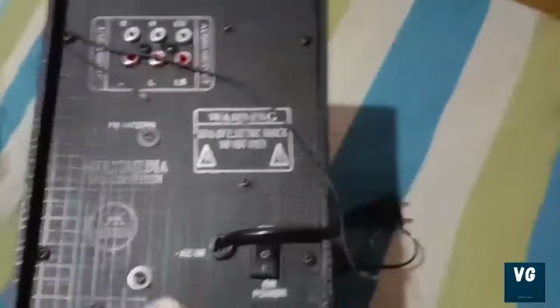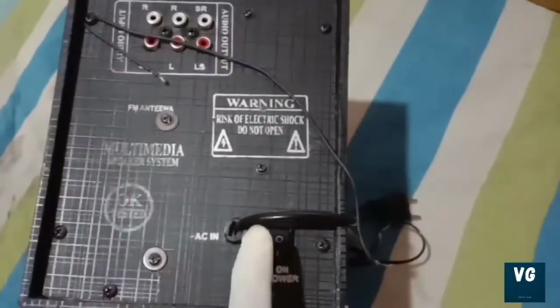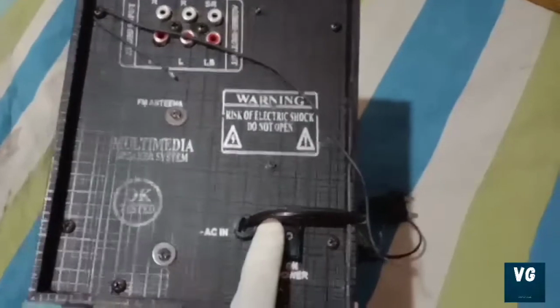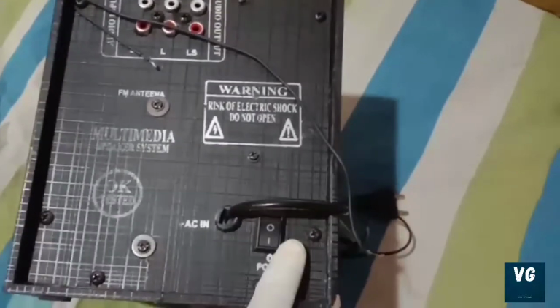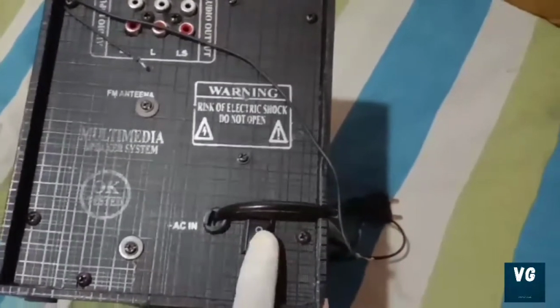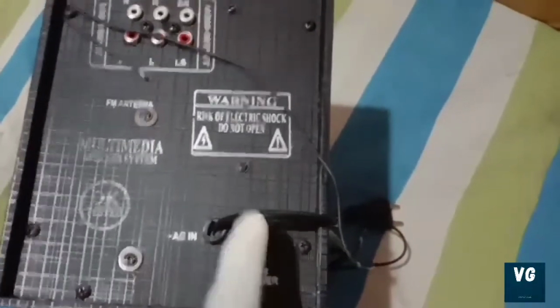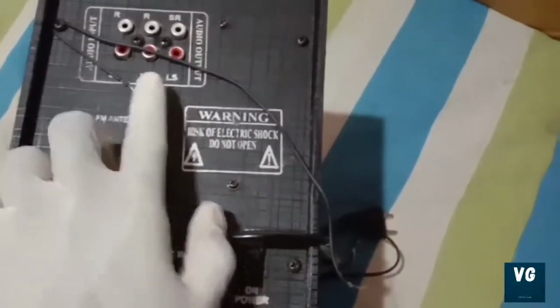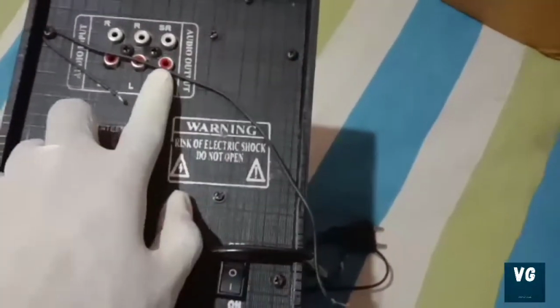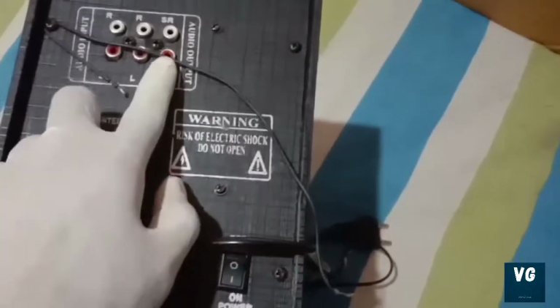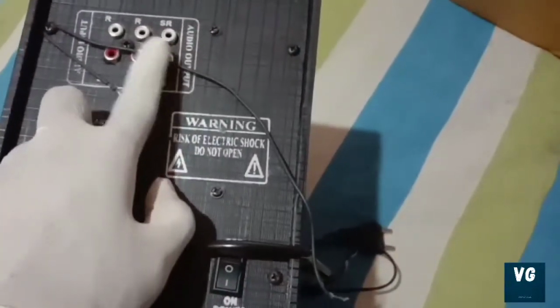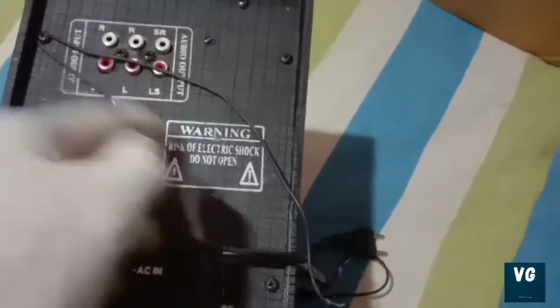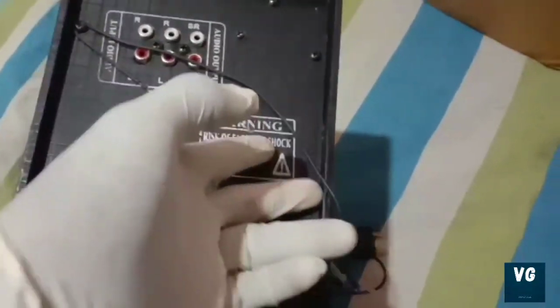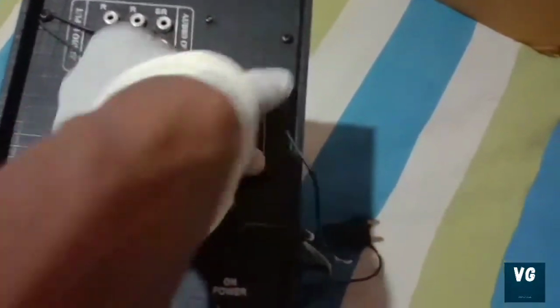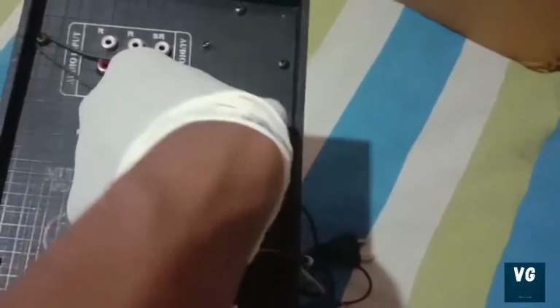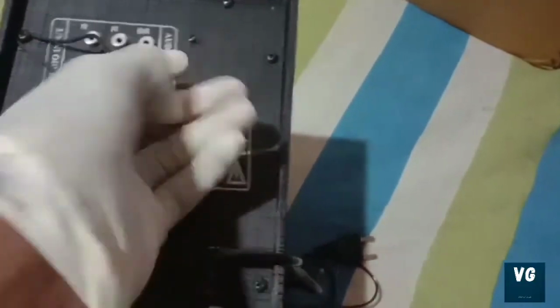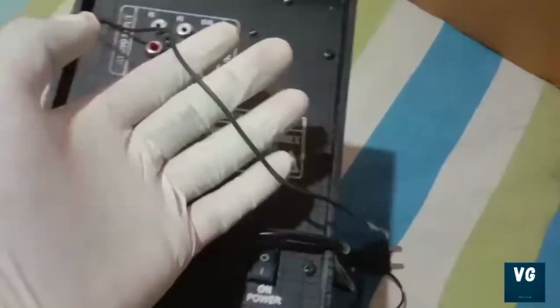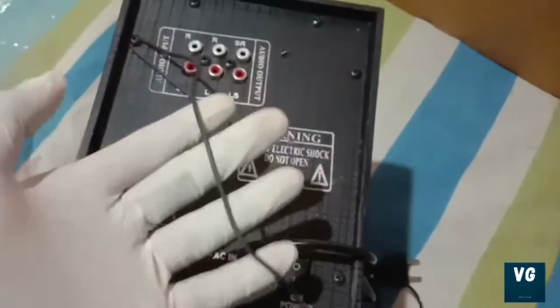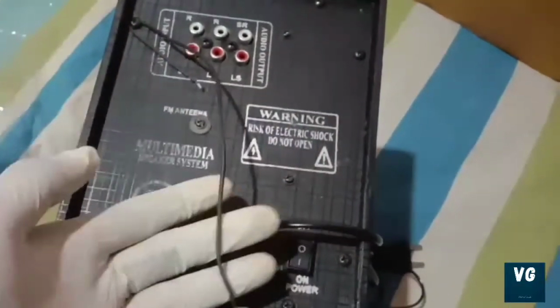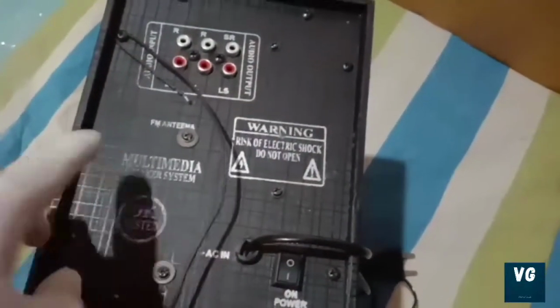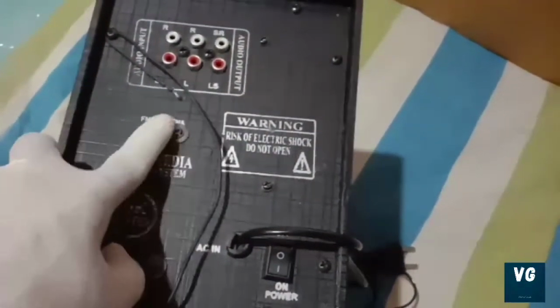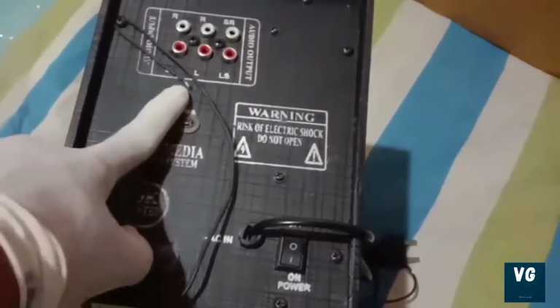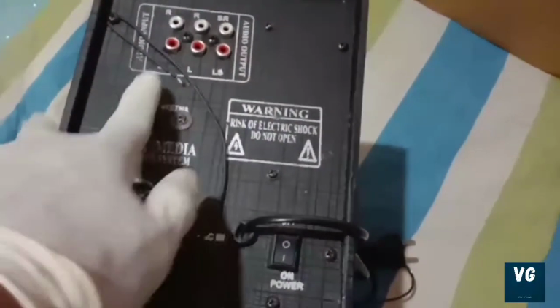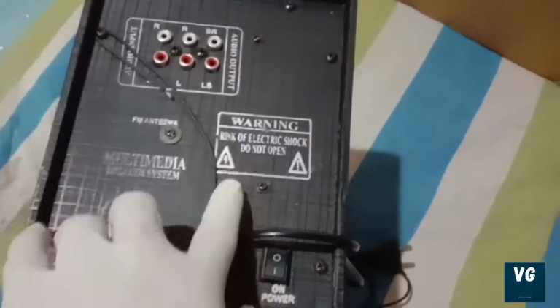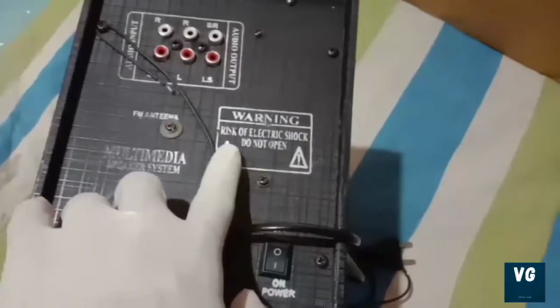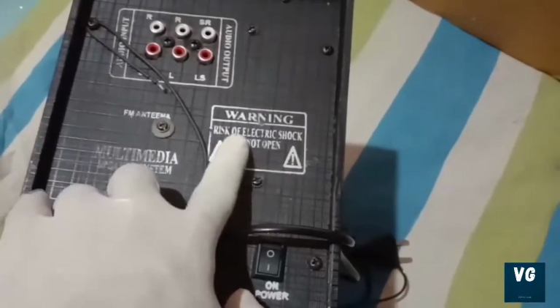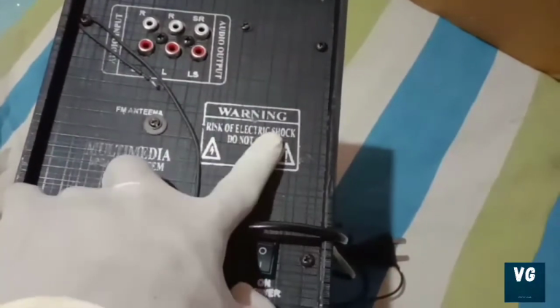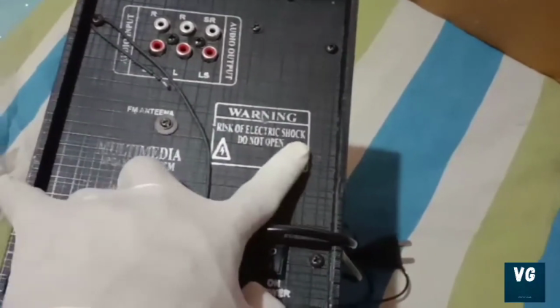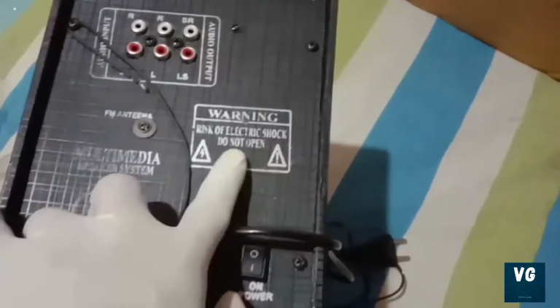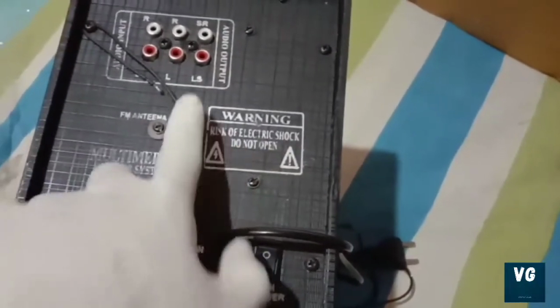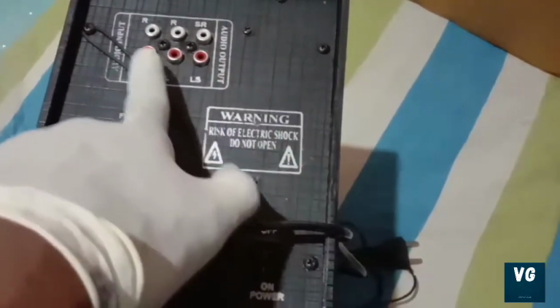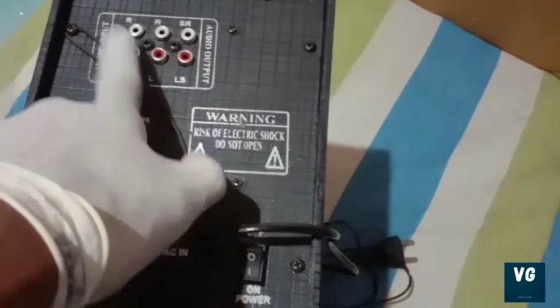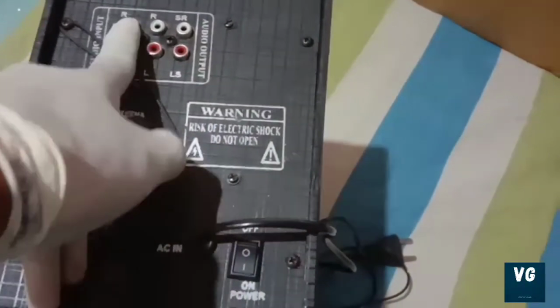There is also a video on camera — power button. It should be done with devices. If you have an electric shock, then you can switch to the switch.